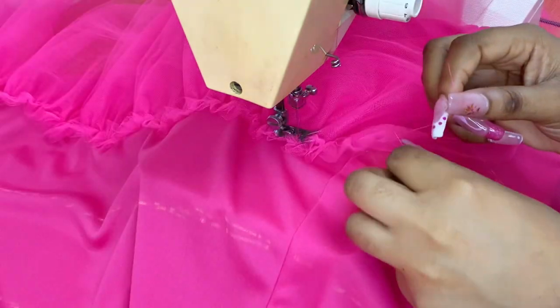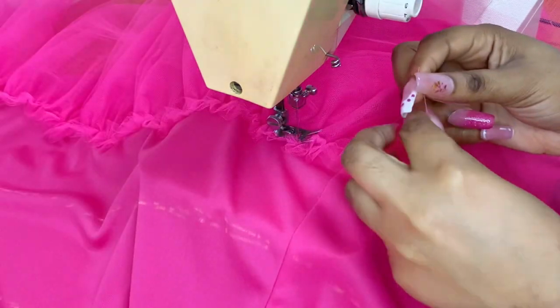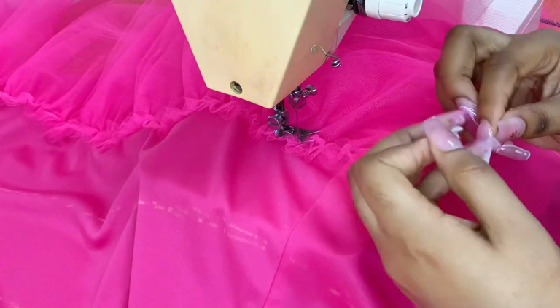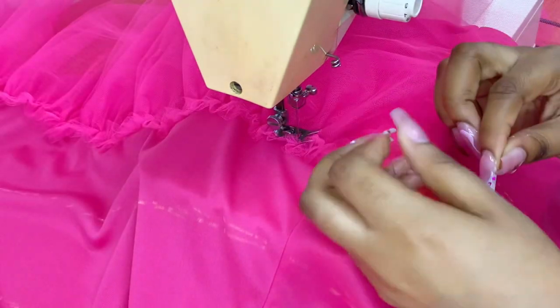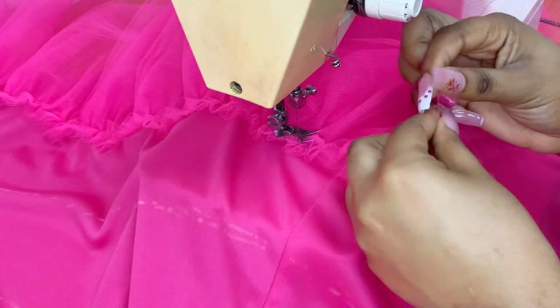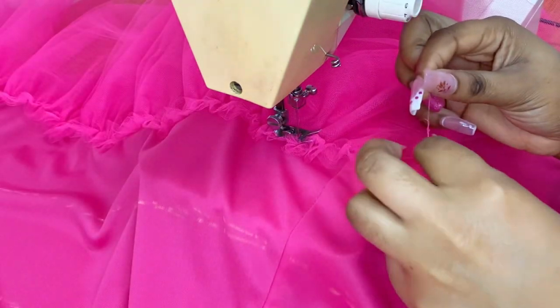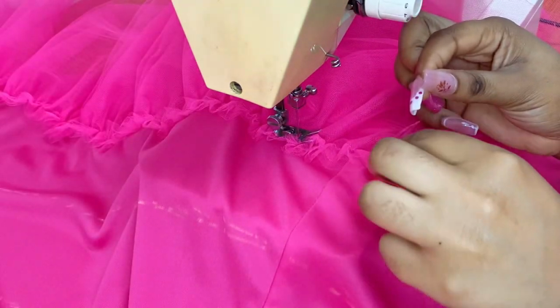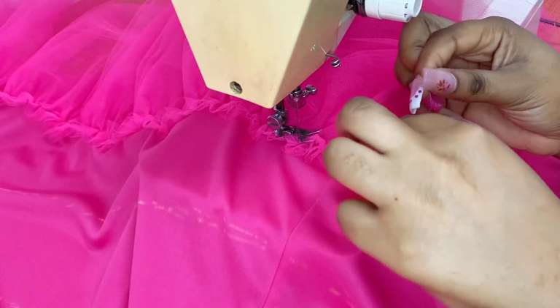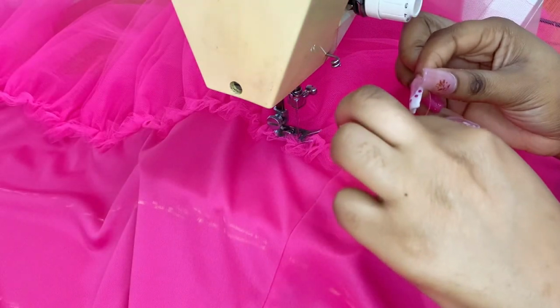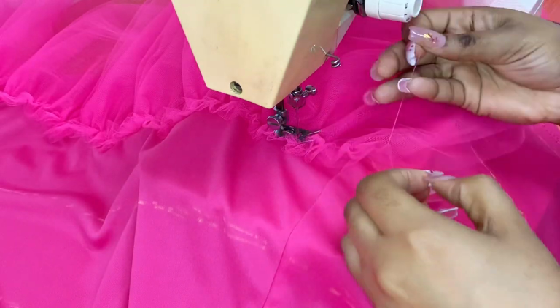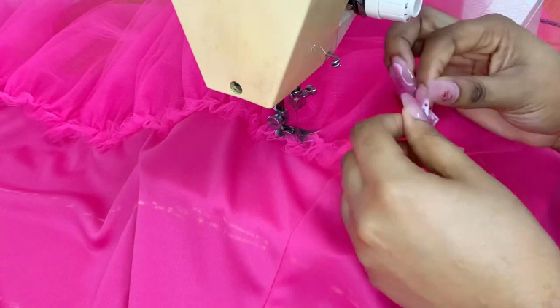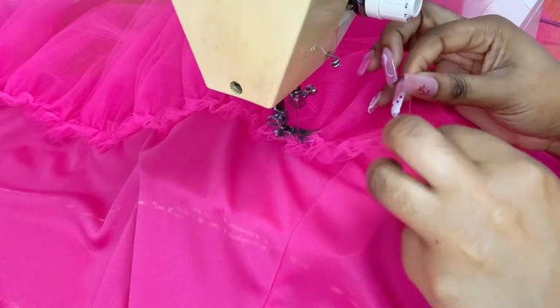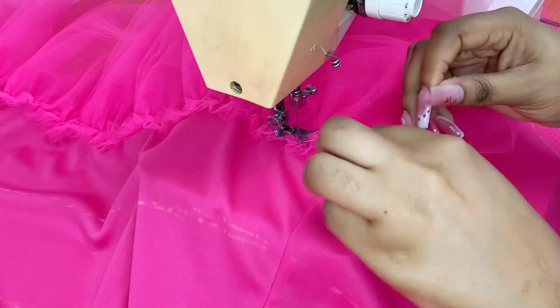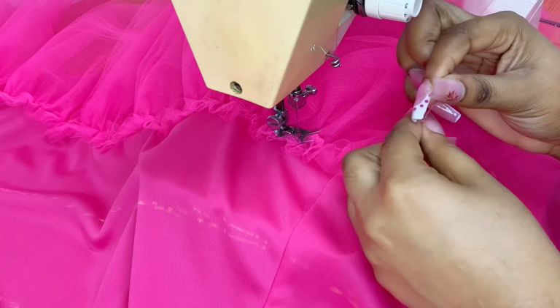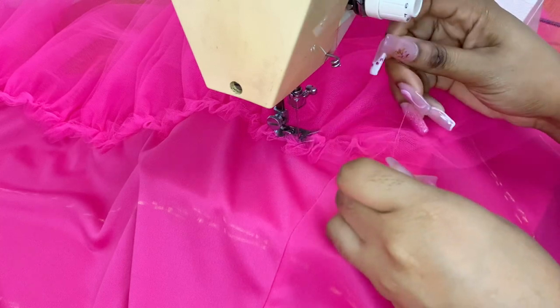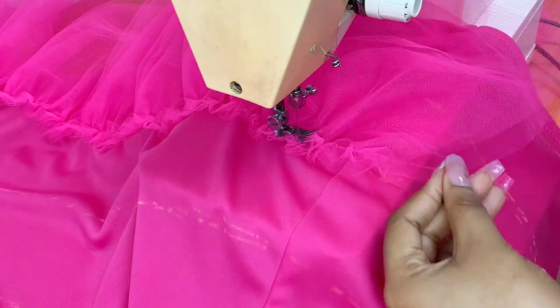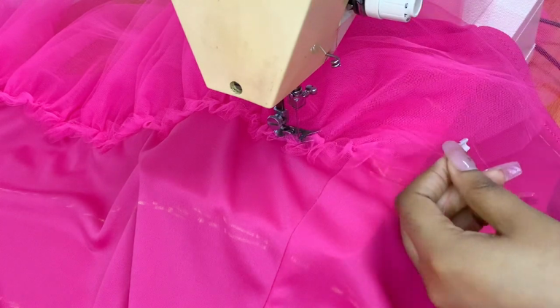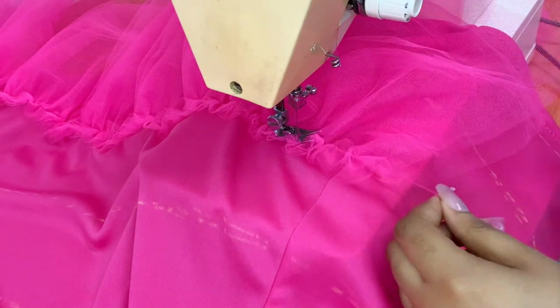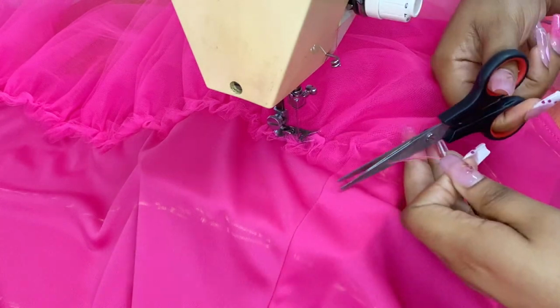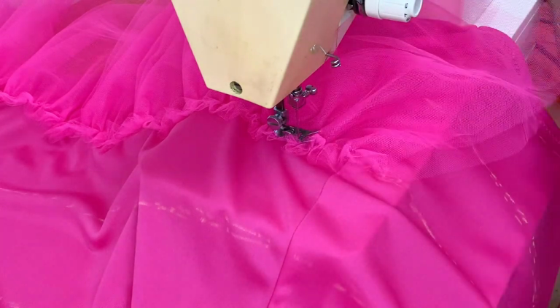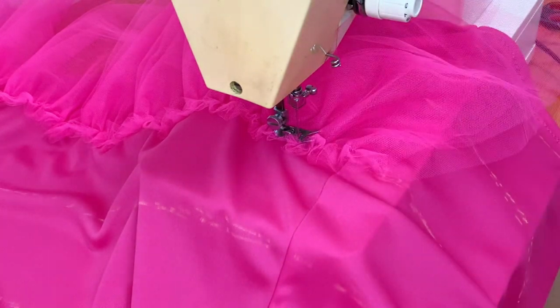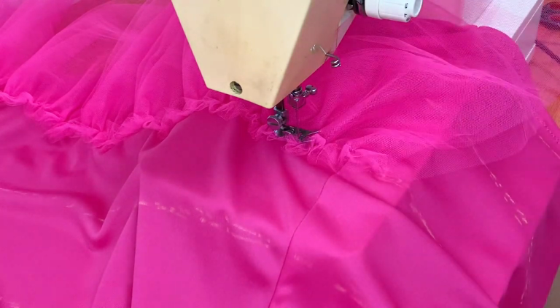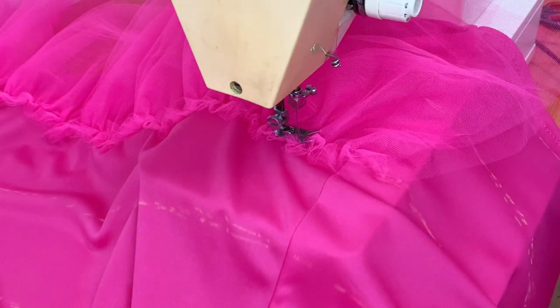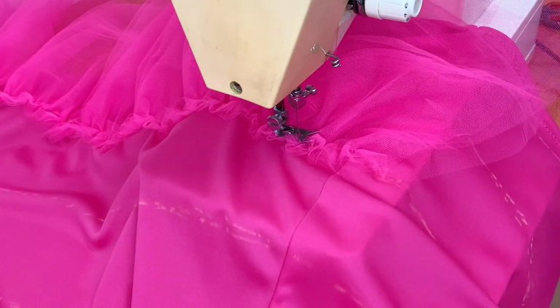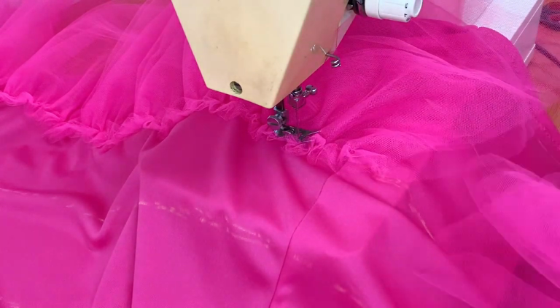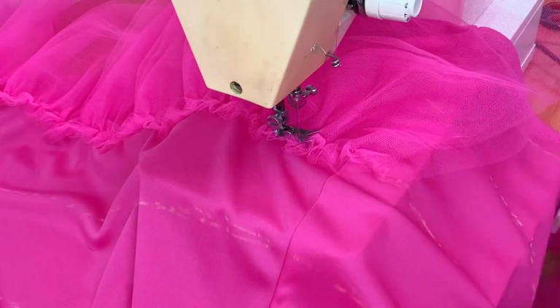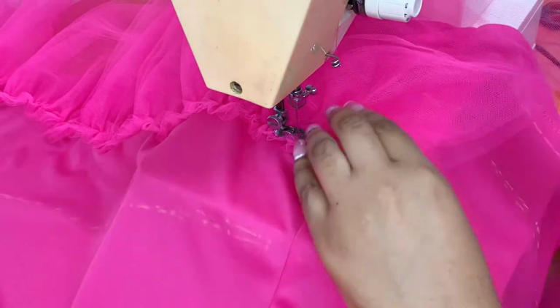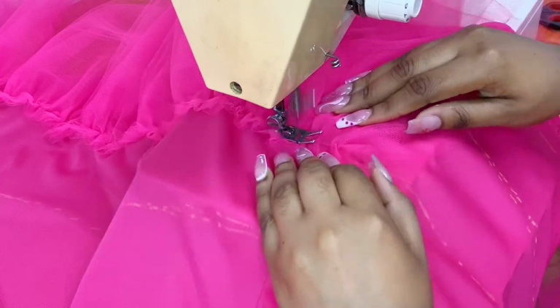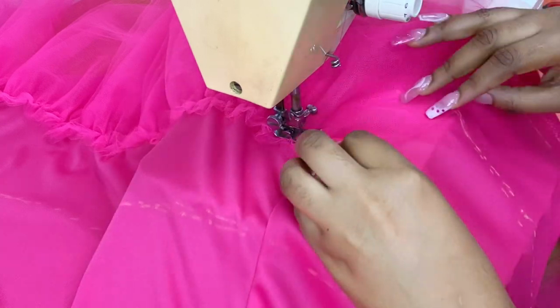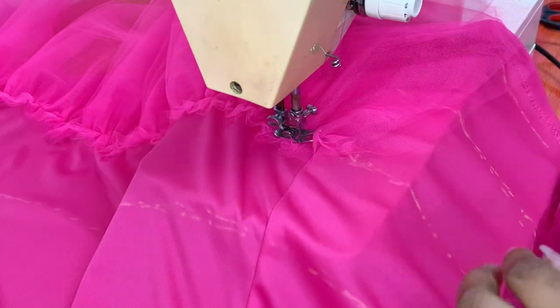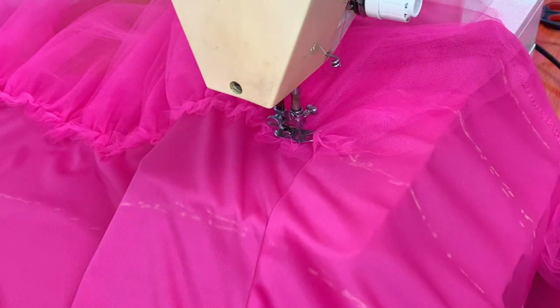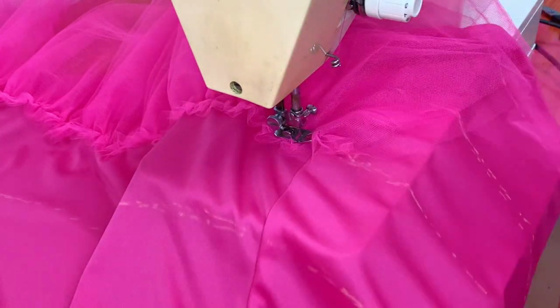Getting to the first layer, you want that side to be puffy — you want it to have some bounce to it — so you're going to put the end of the tulle and fold it underneath.